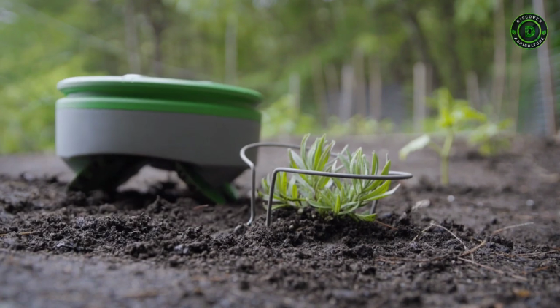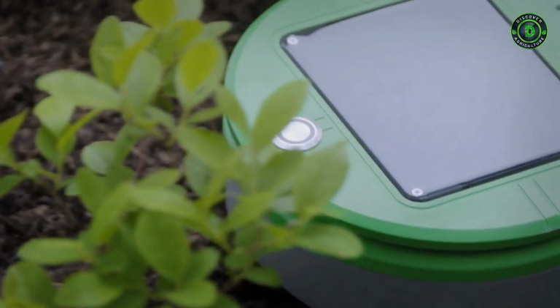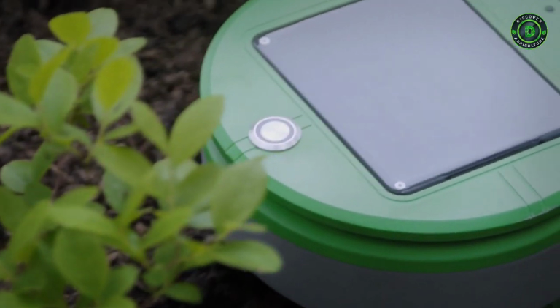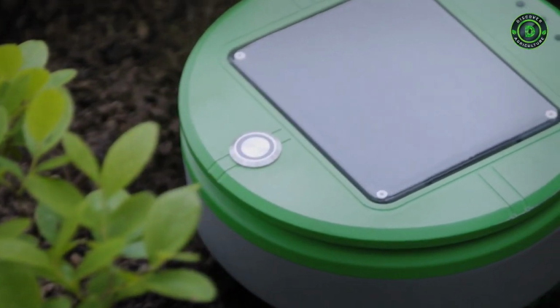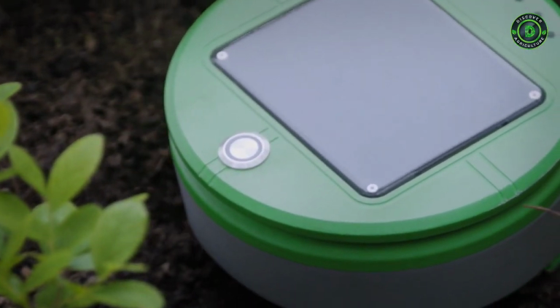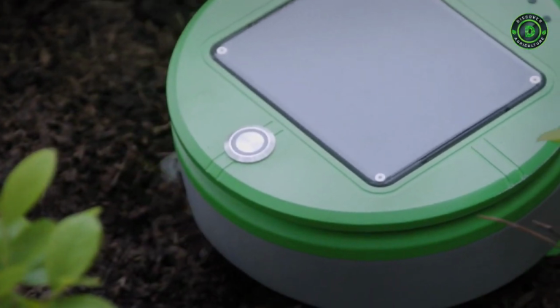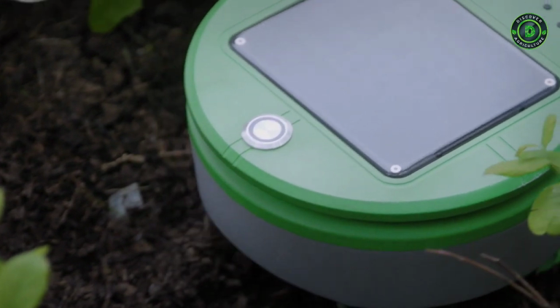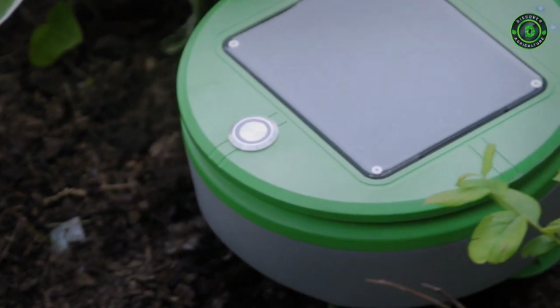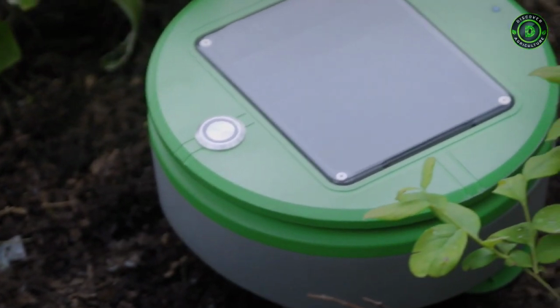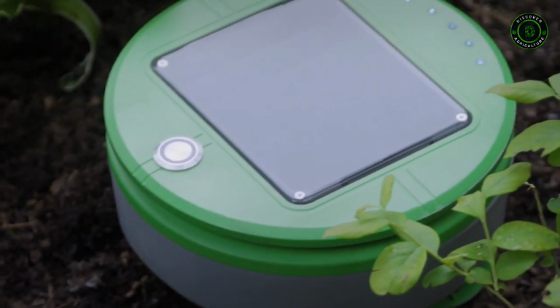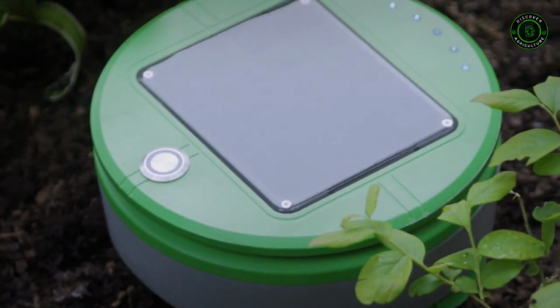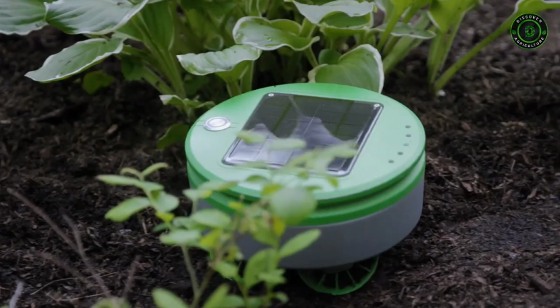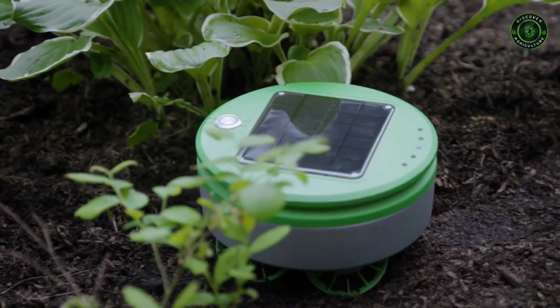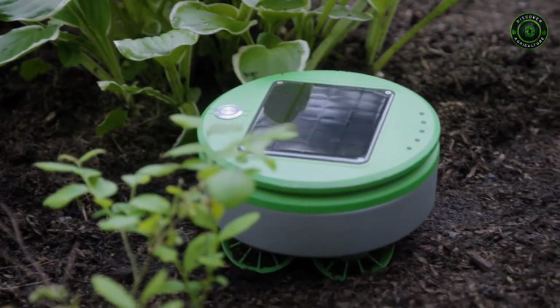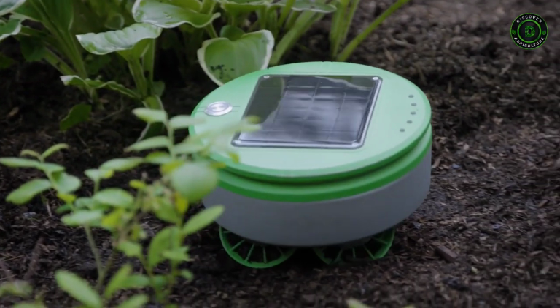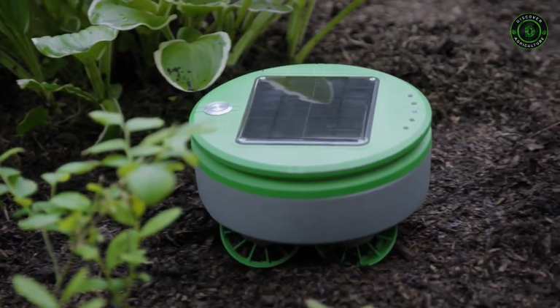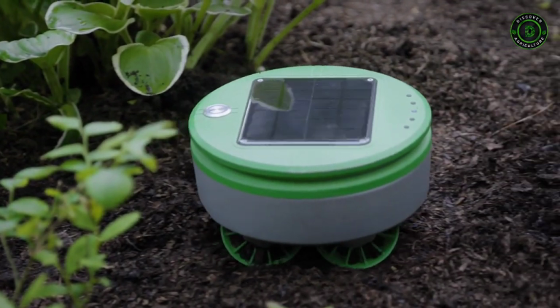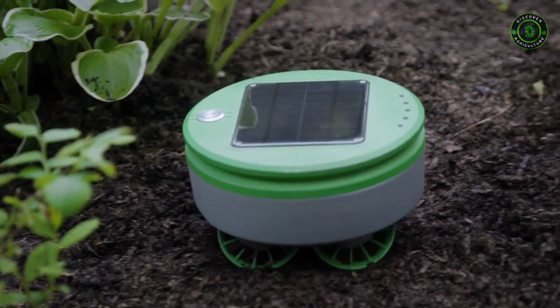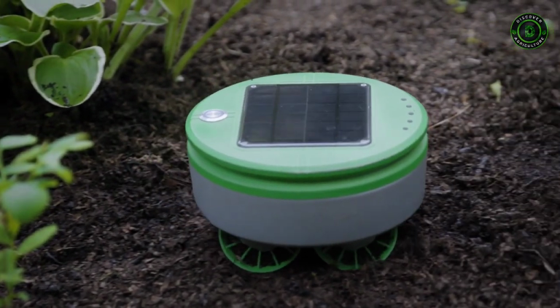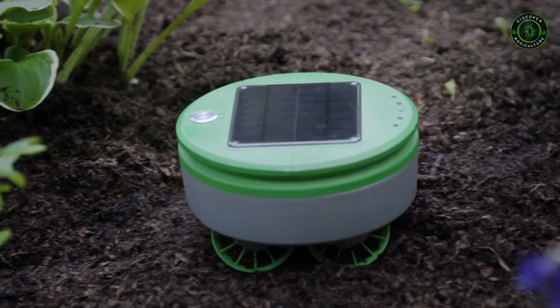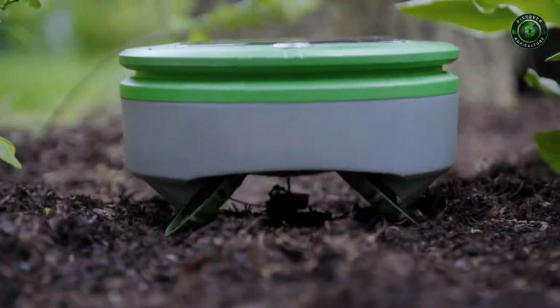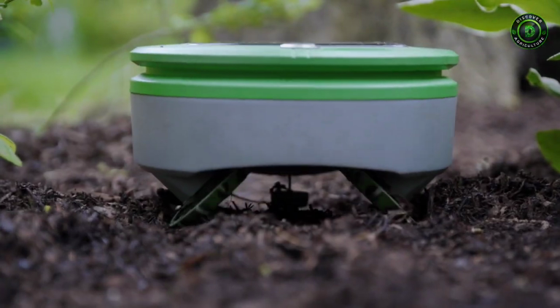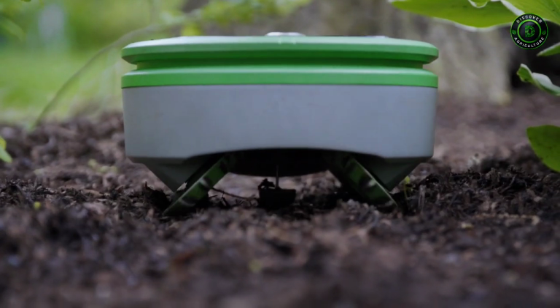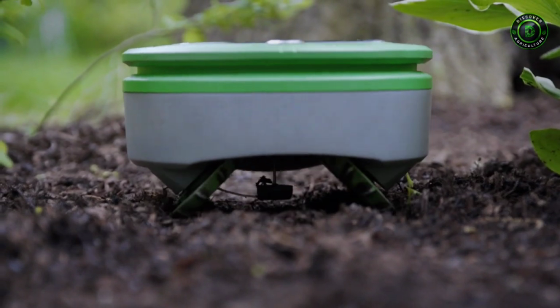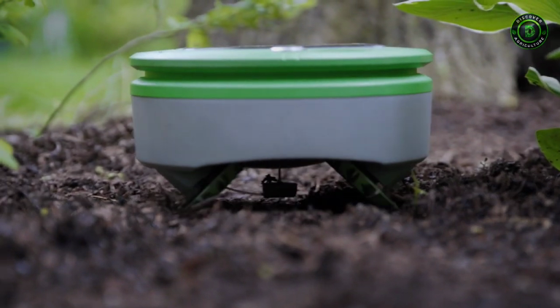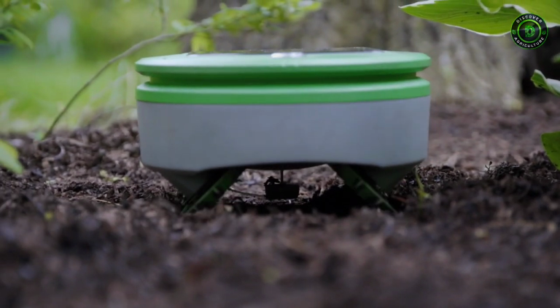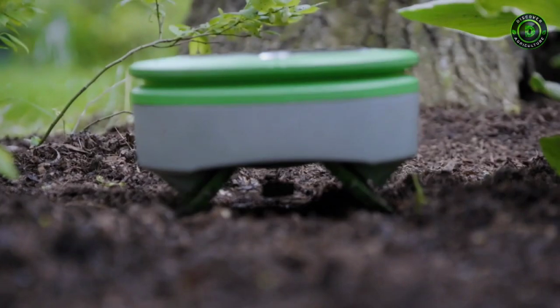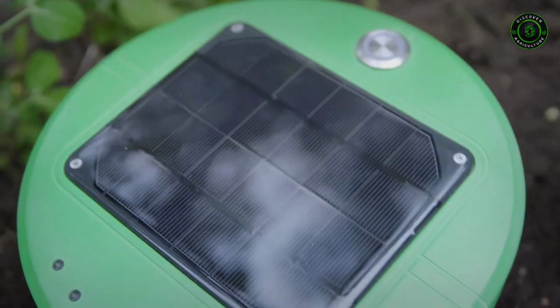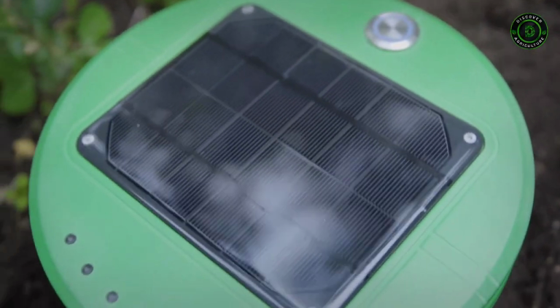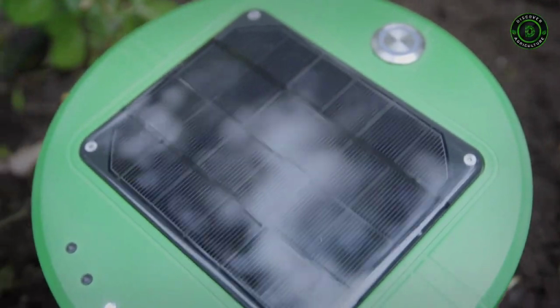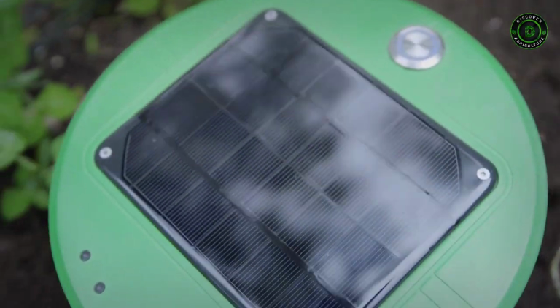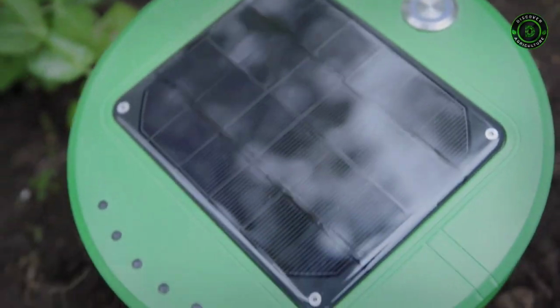Turtle collects some energy even on cloudy days, and it uses its energy very carefully. Thus, it can keep operating through extended cloudy periods. Turtle is also helped by the fact that weeds can't grow very fast when there's no sun.